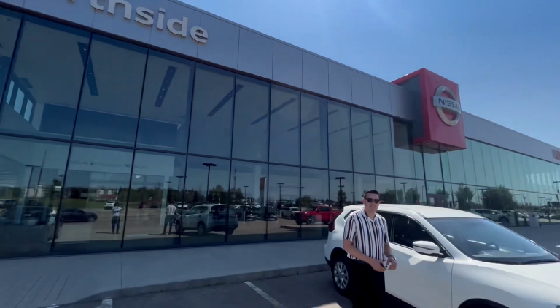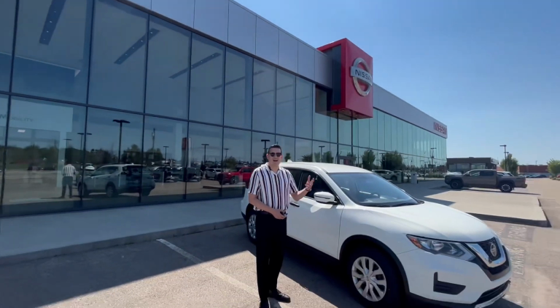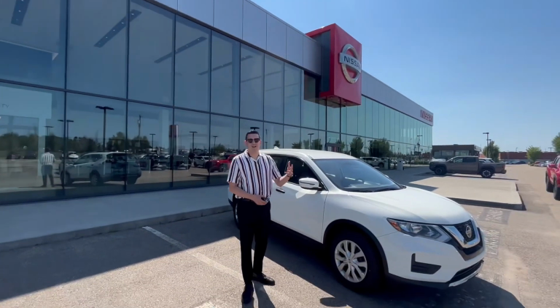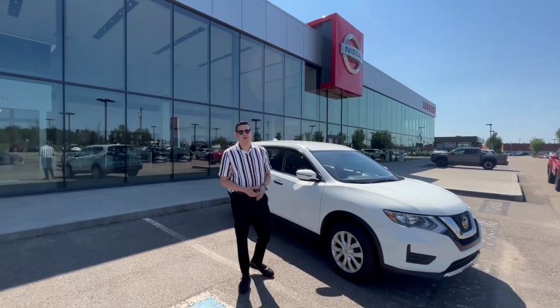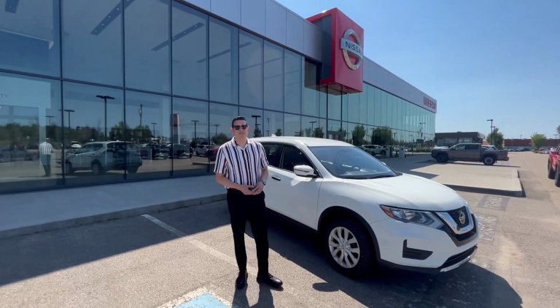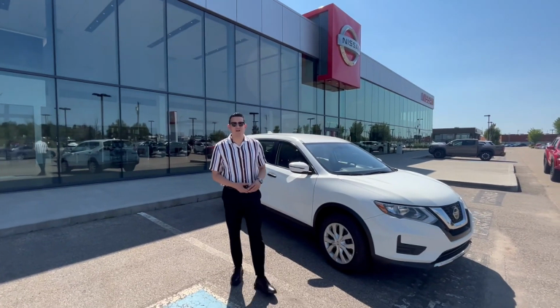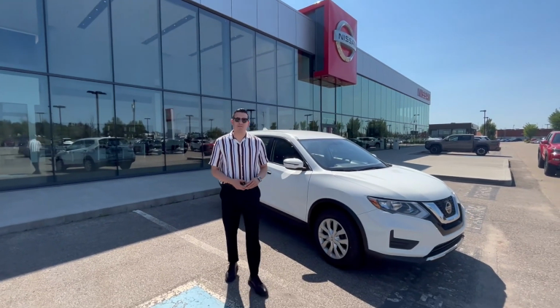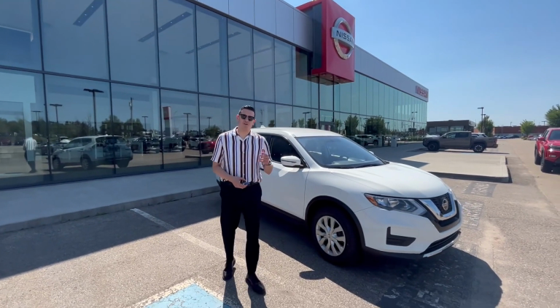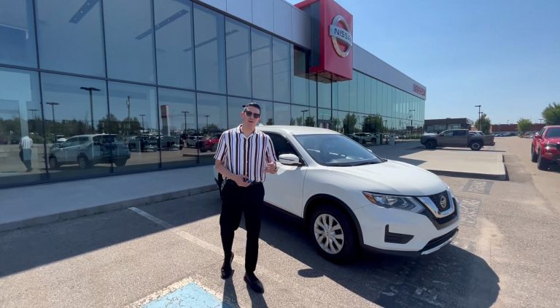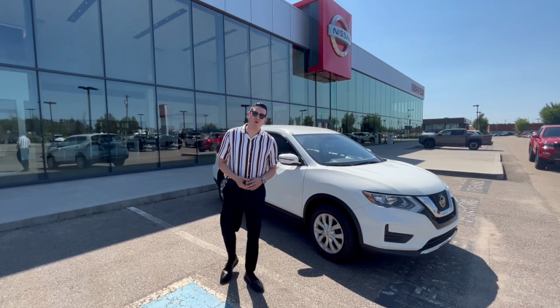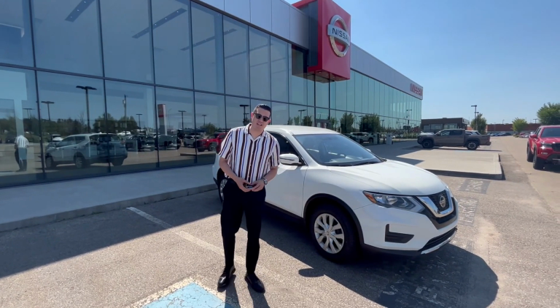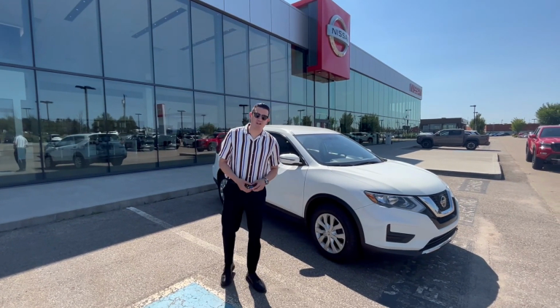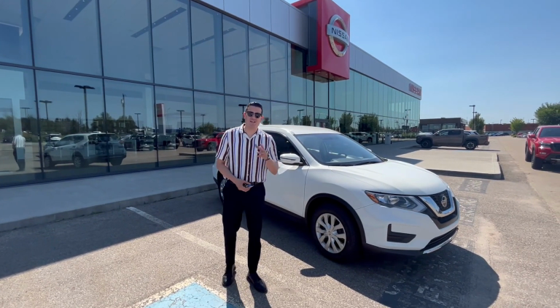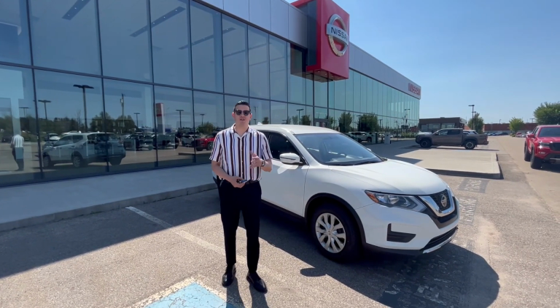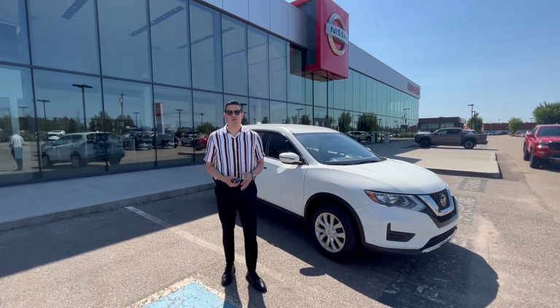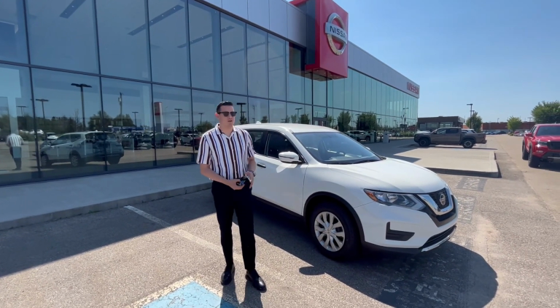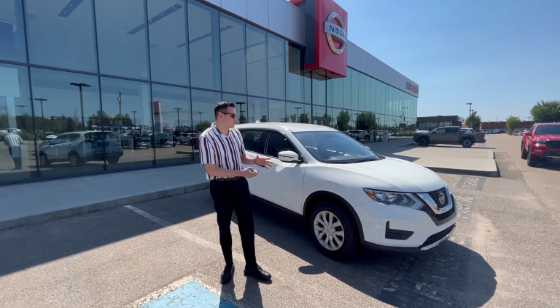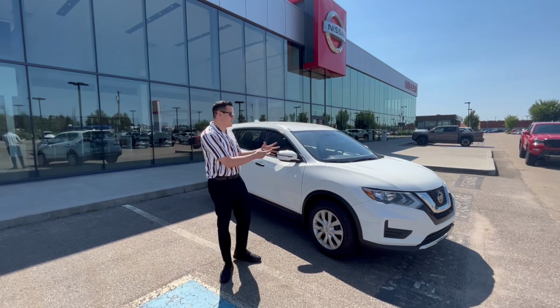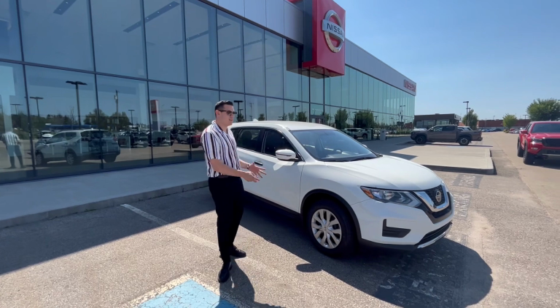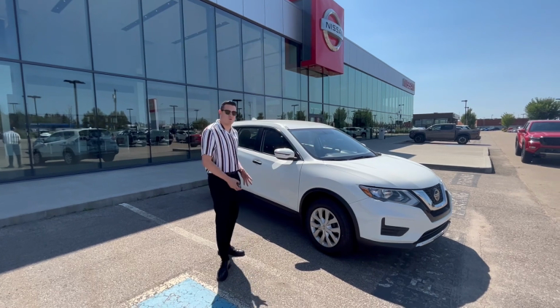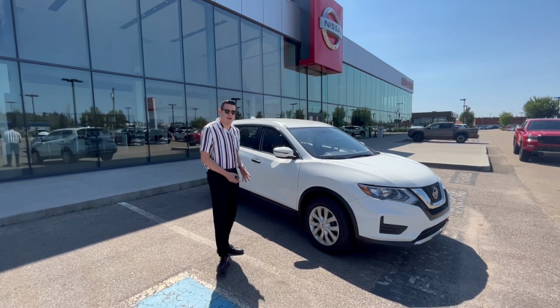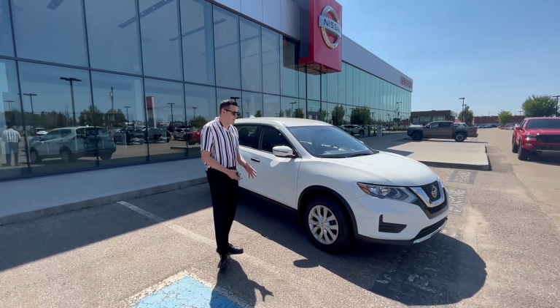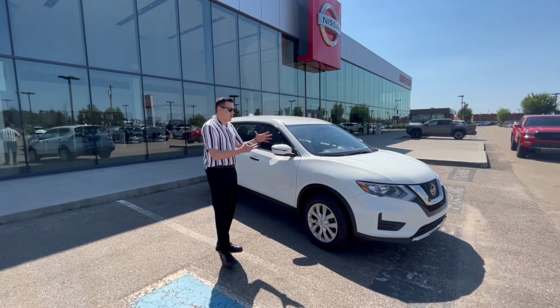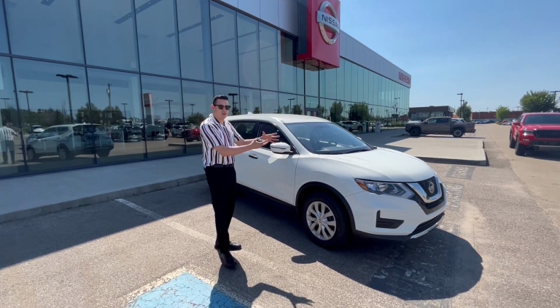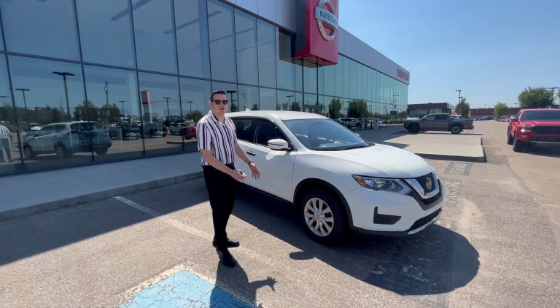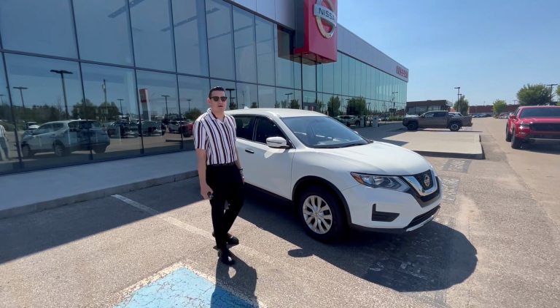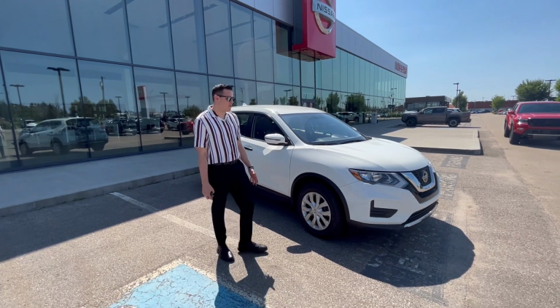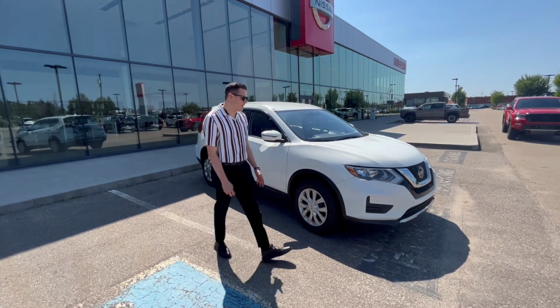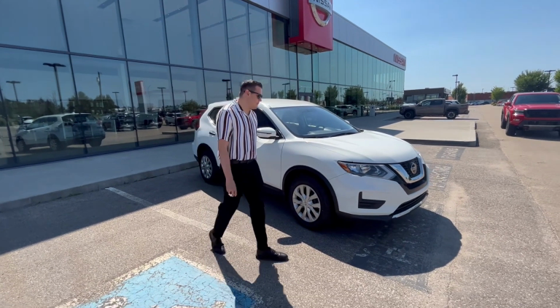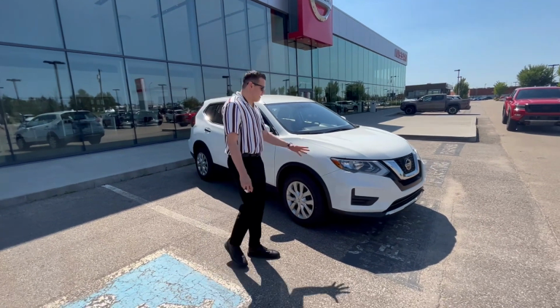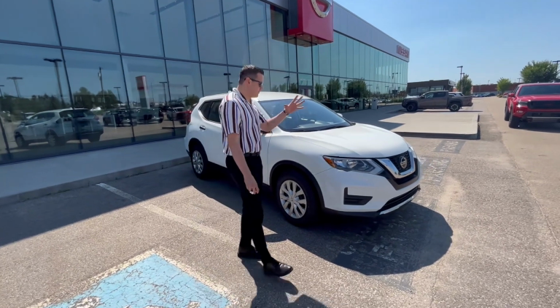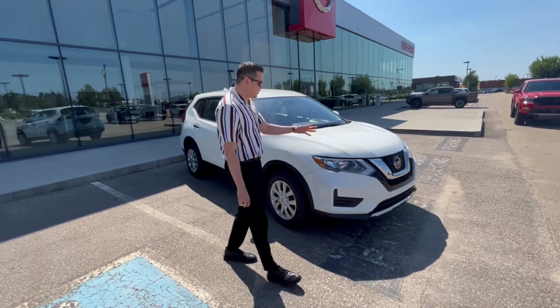Hi there, my name is Daniel. I'm a salesperson here at North Side Nissan. I just acquired the 2018 Nissan Rogue and wanted to show you a bit more about it.